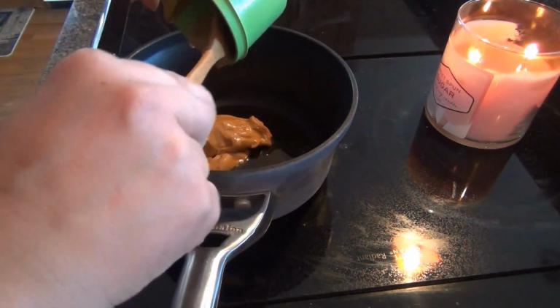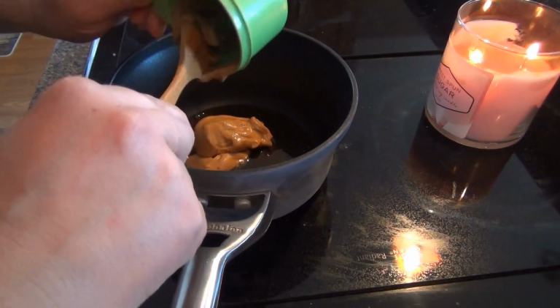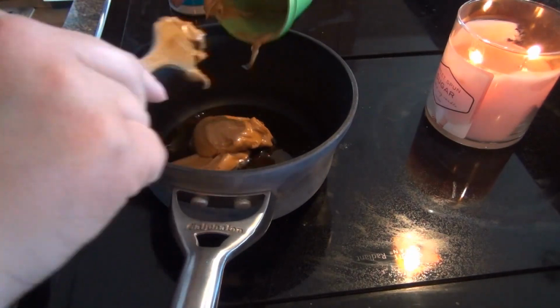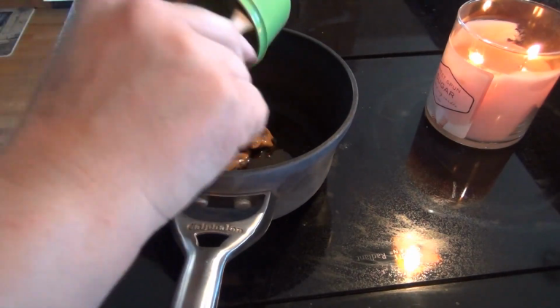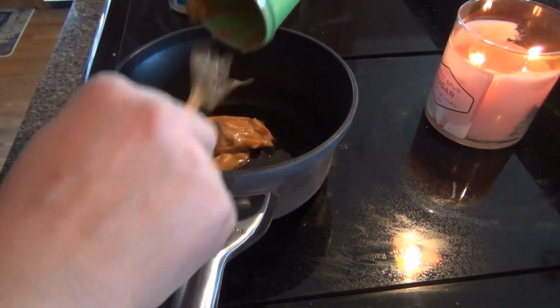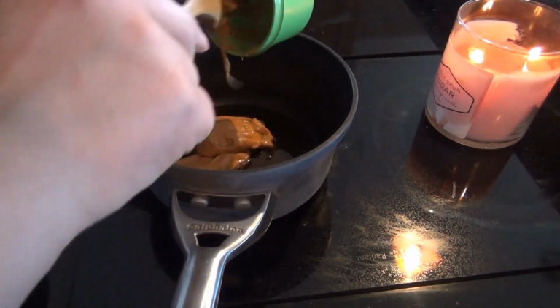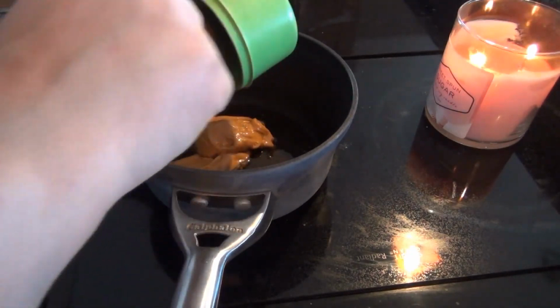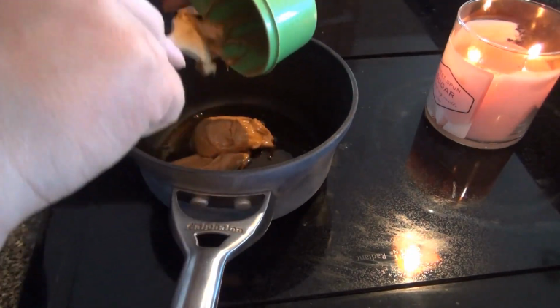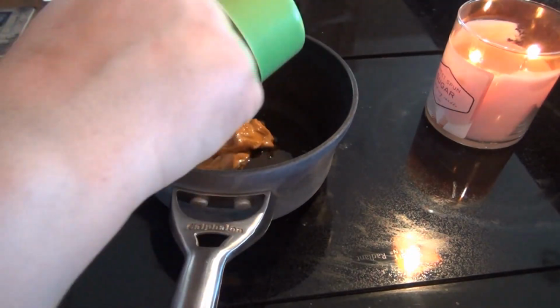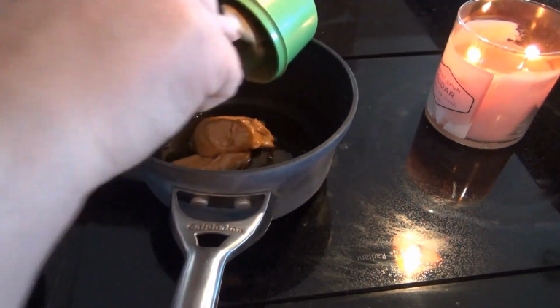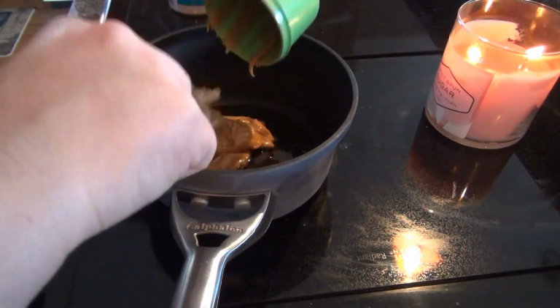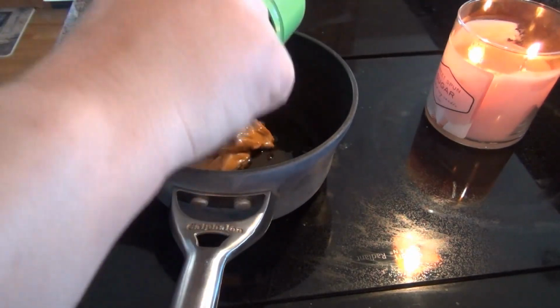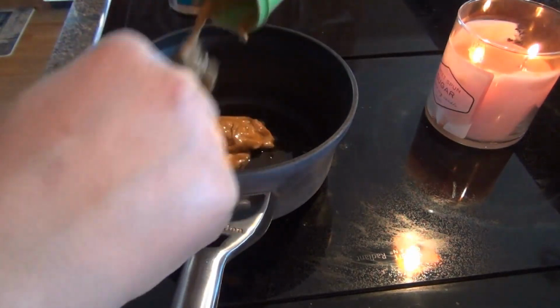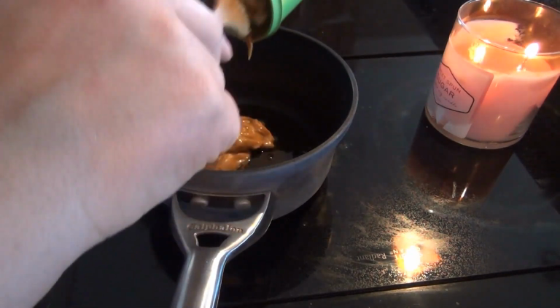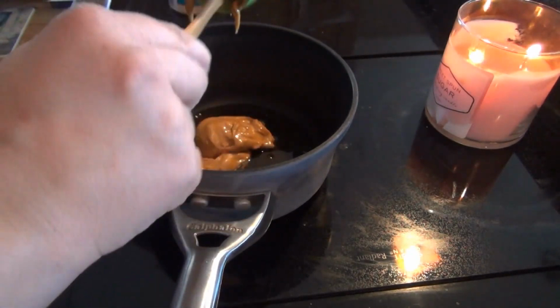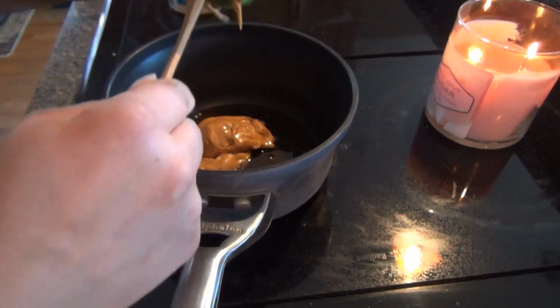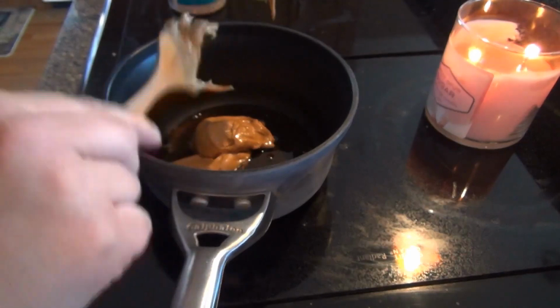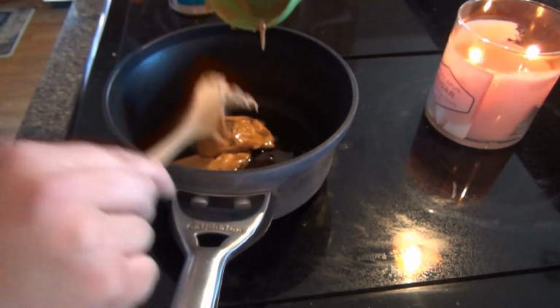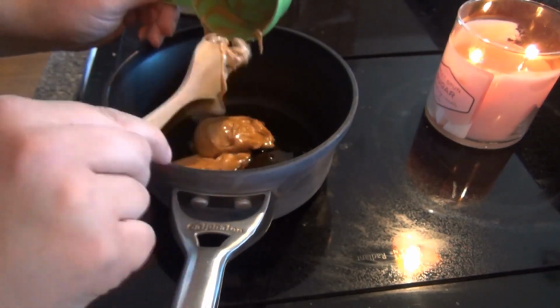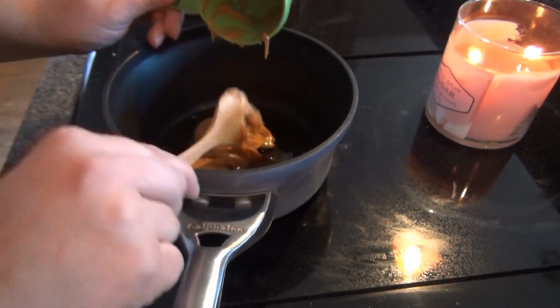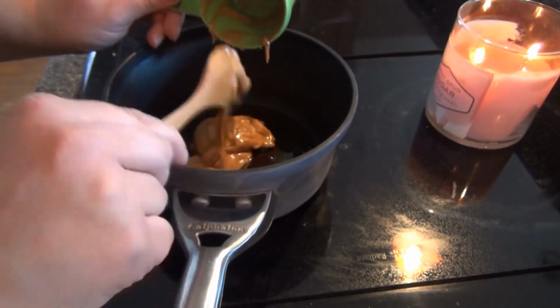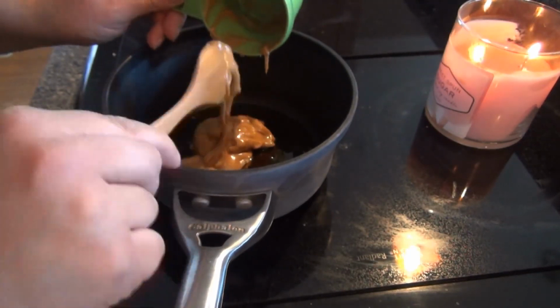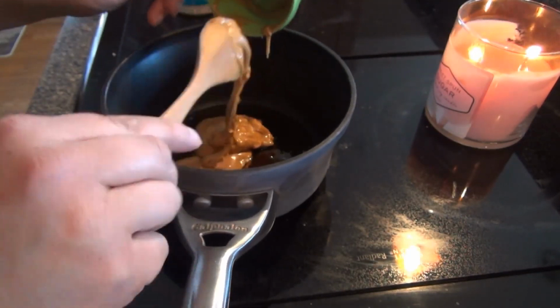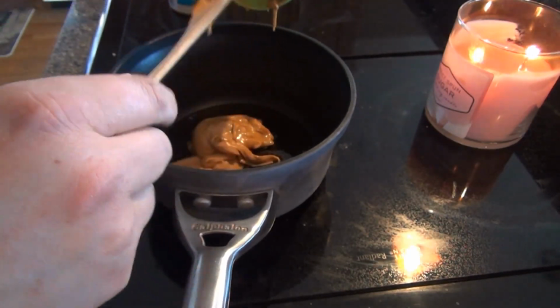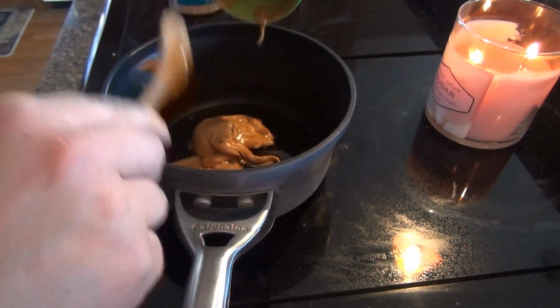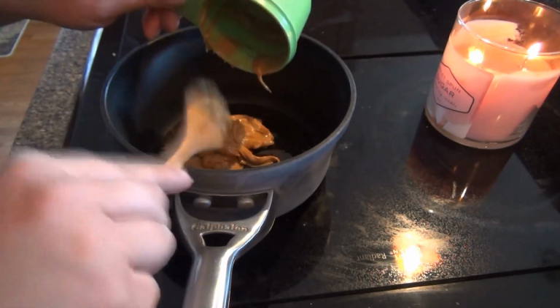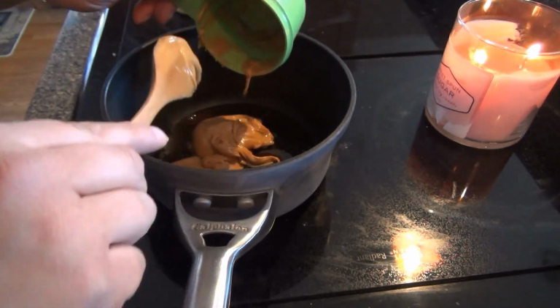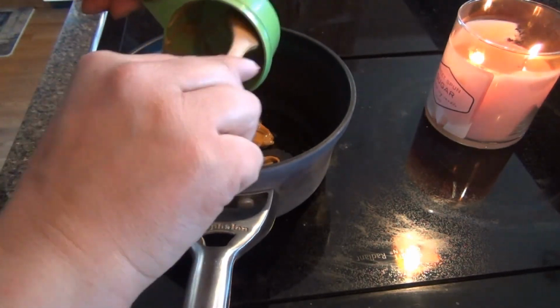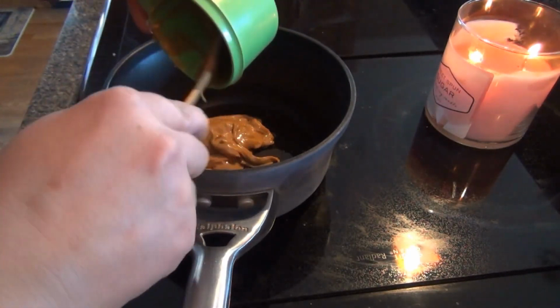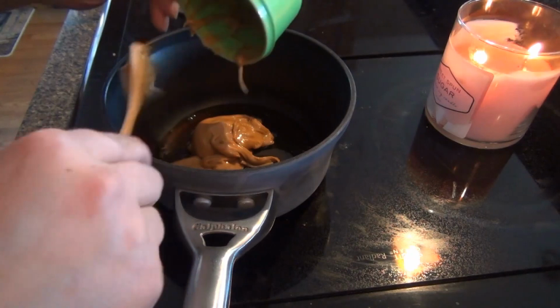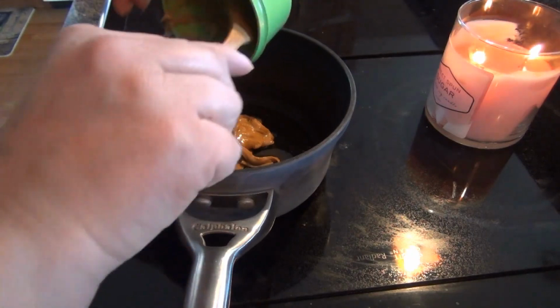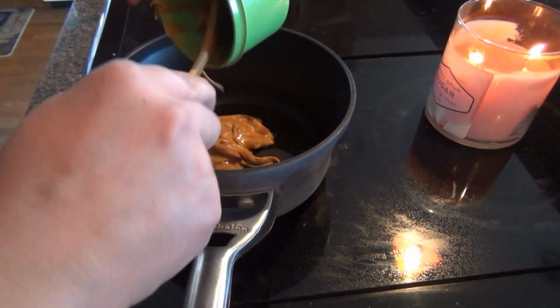I'm going to heat this all up on low. I think both of my spatulas are in the dishwasher.